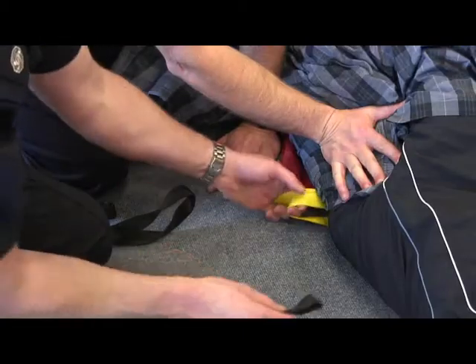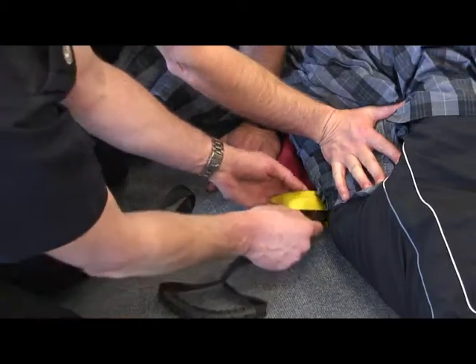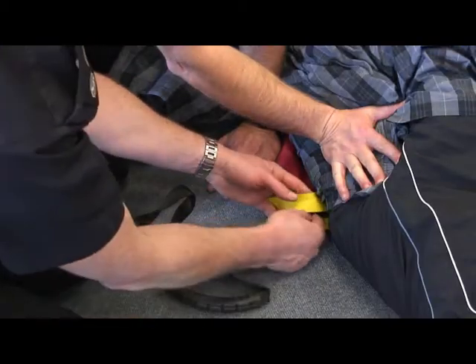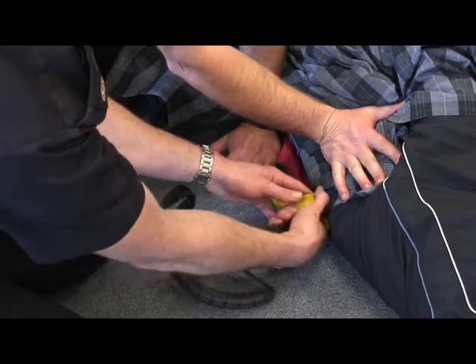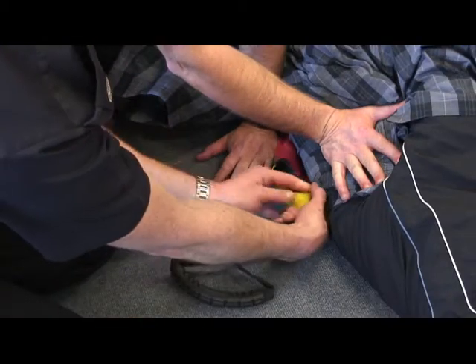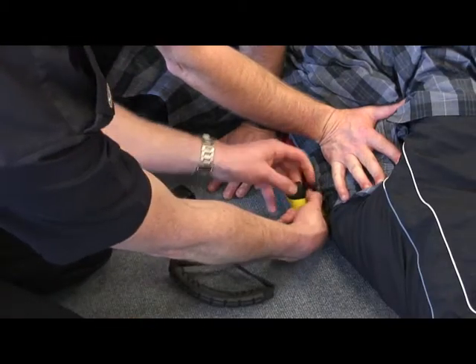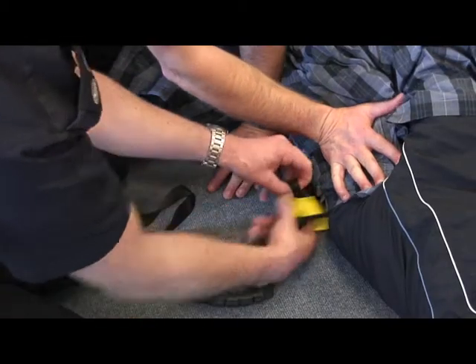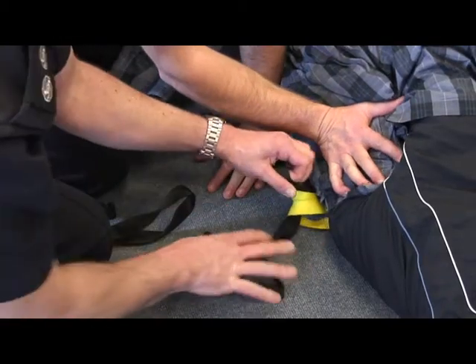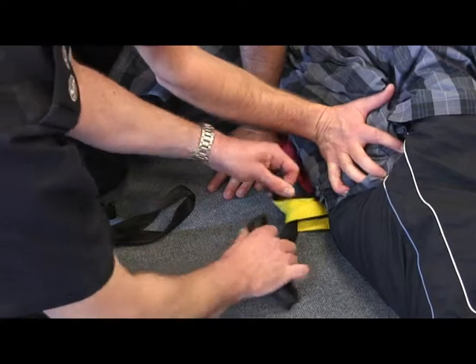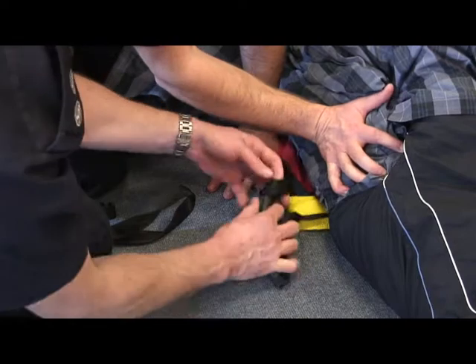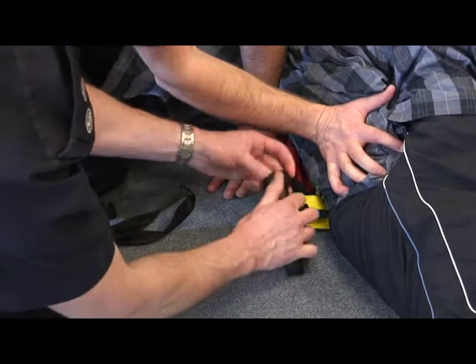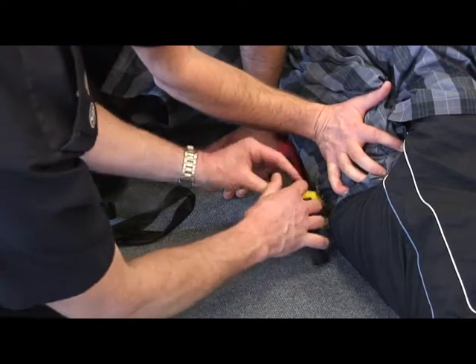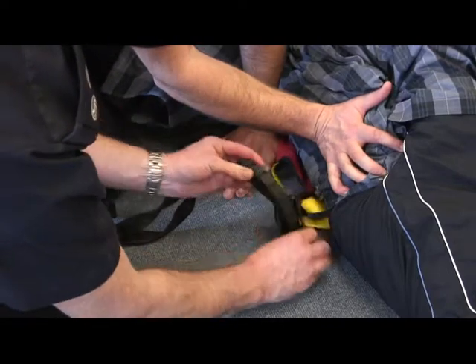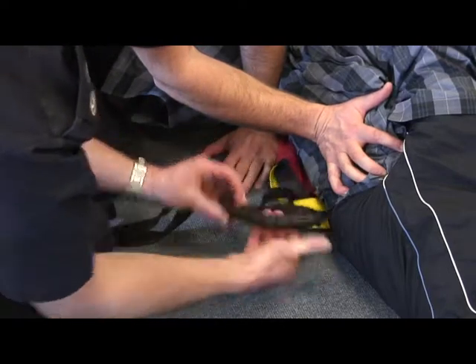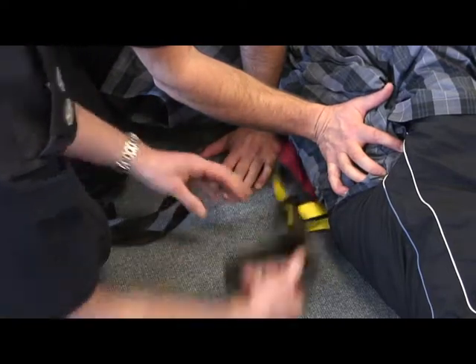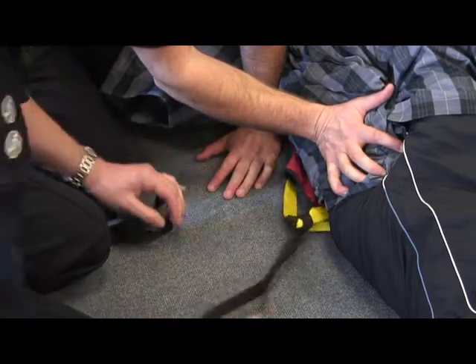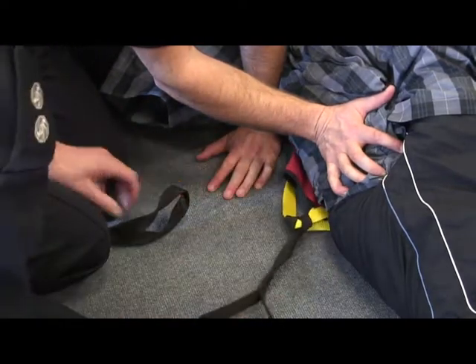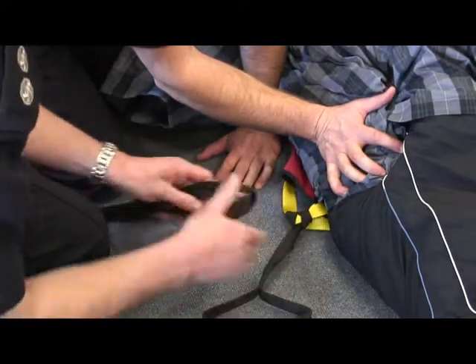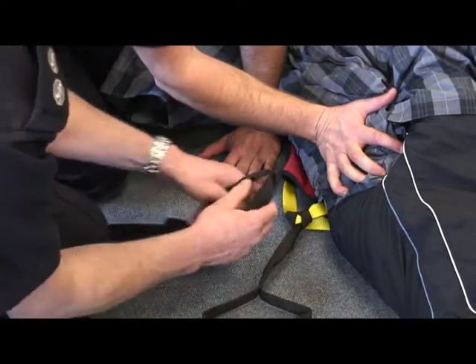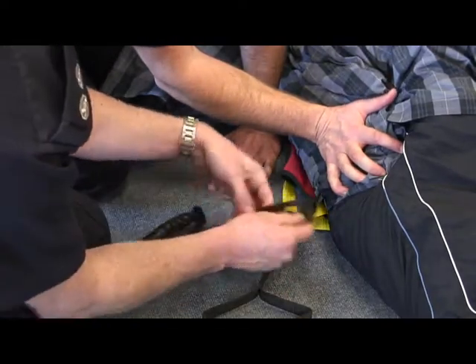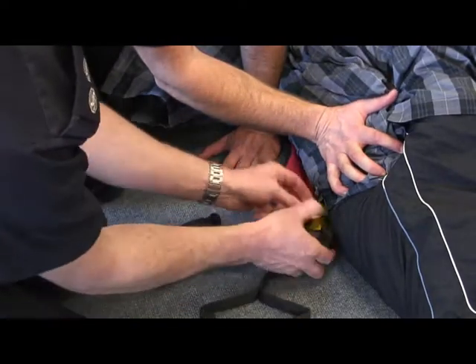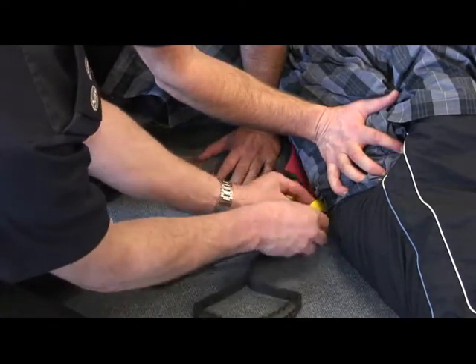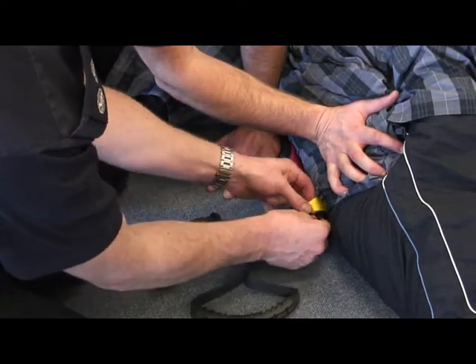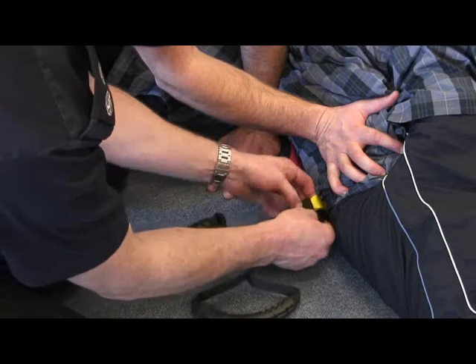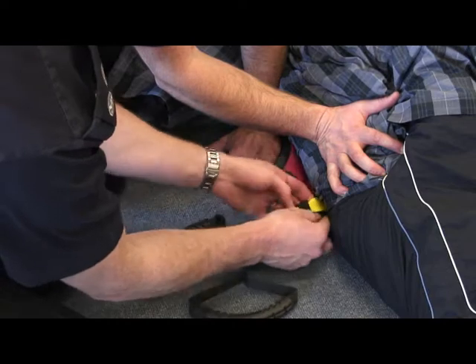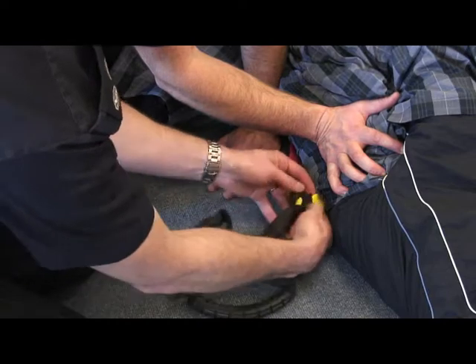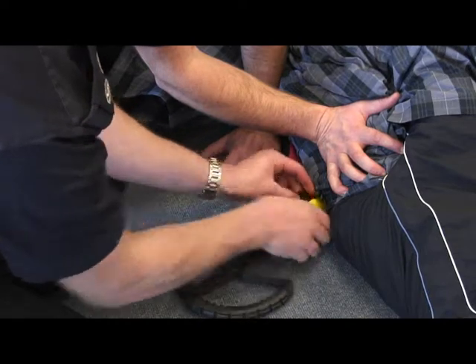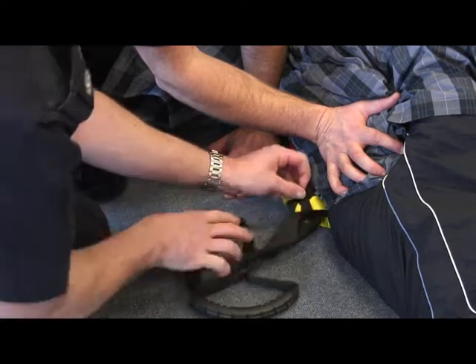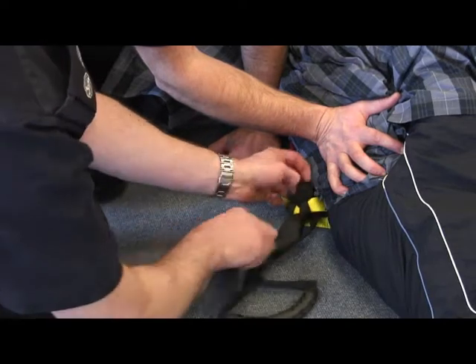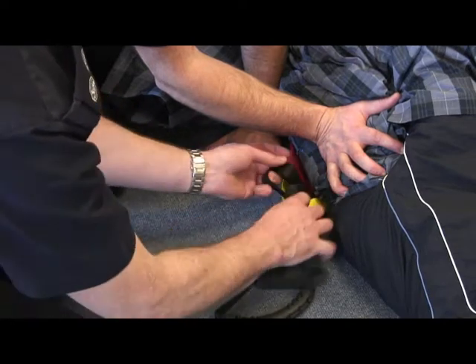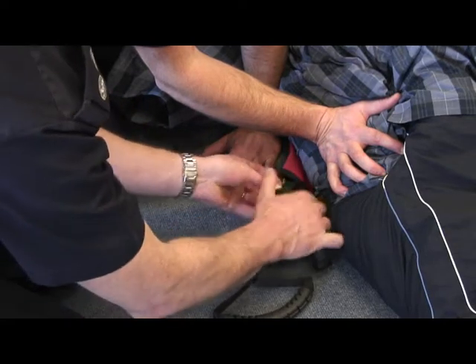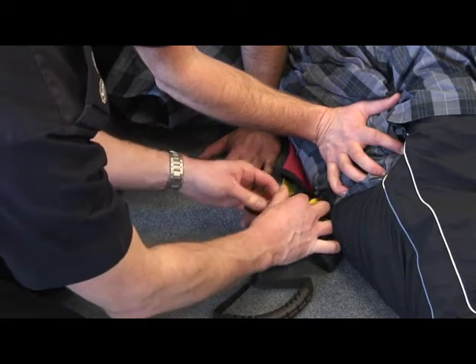The width of the dummy necessitates the use of the extension handles beneath the thighs. Two extension handles were added to the yellow pair of sling handles and two to the blue pair.